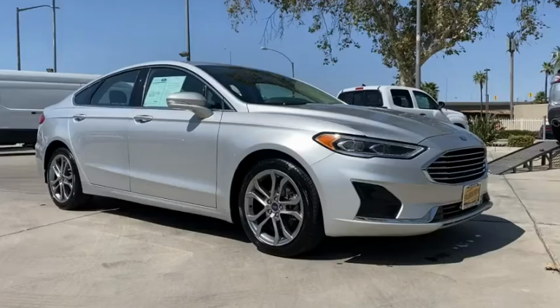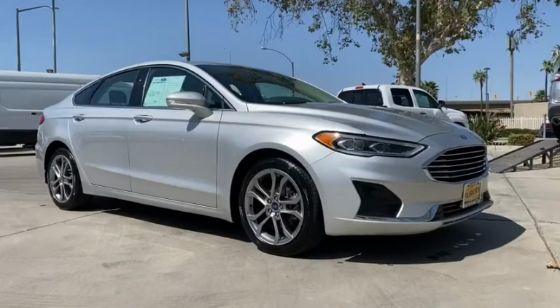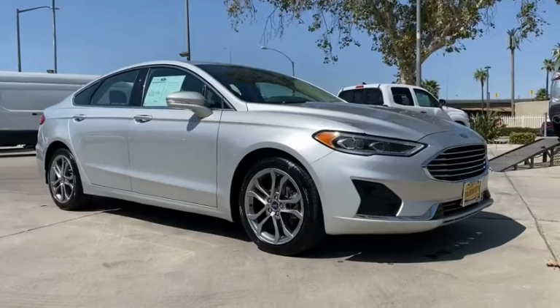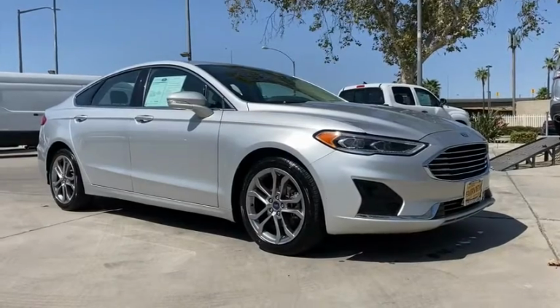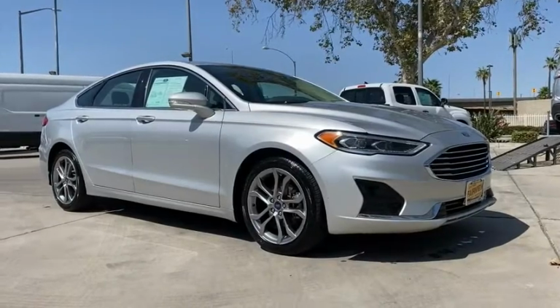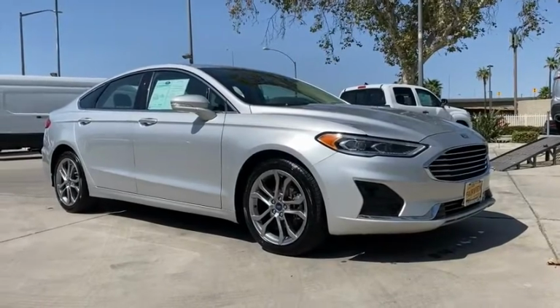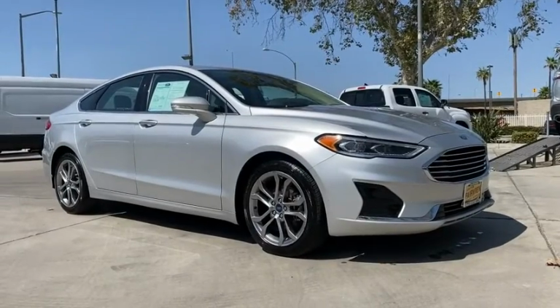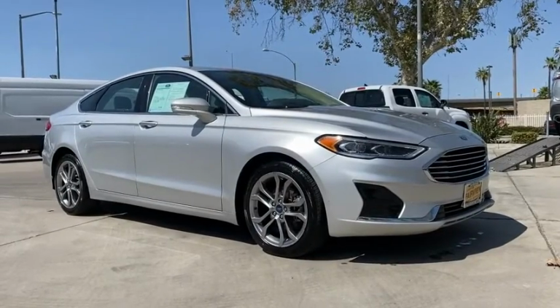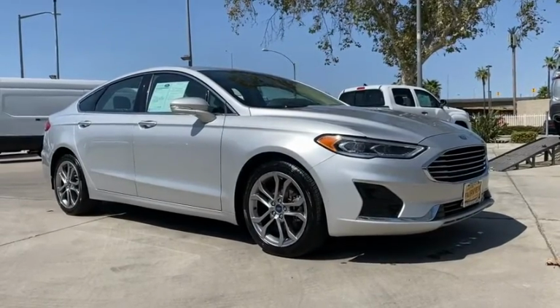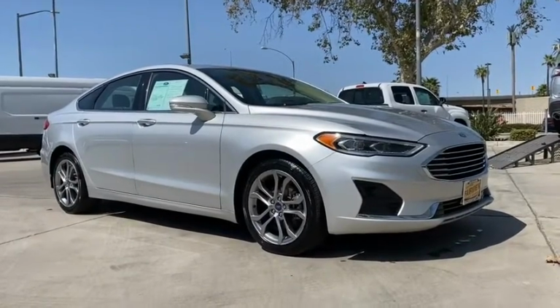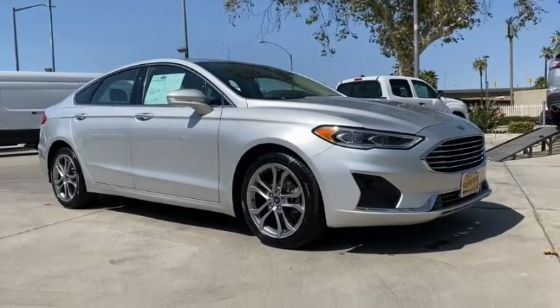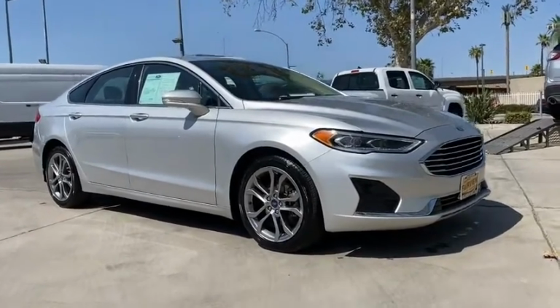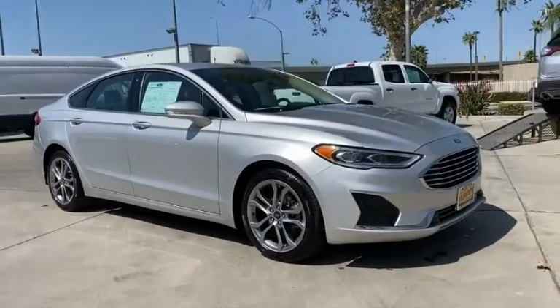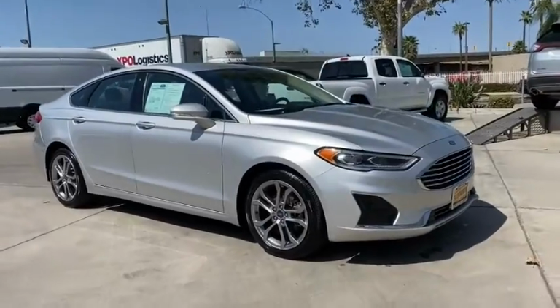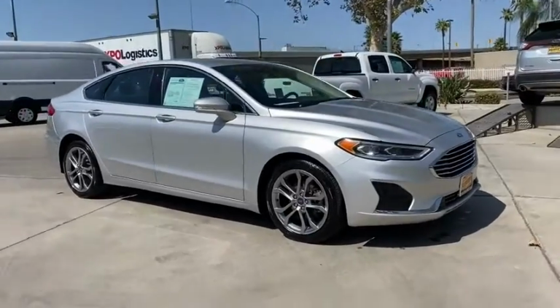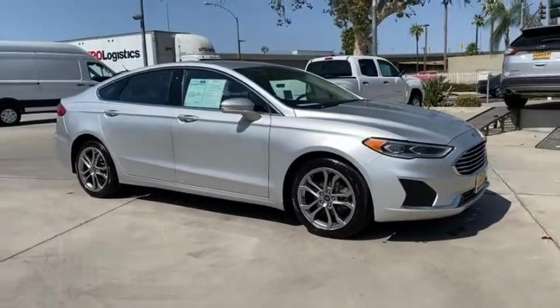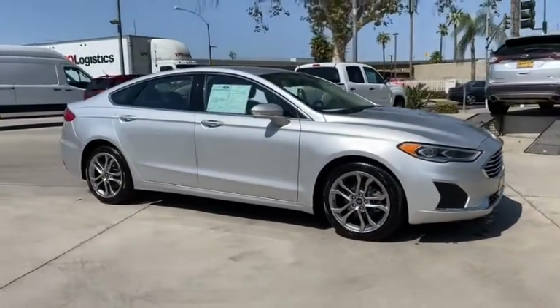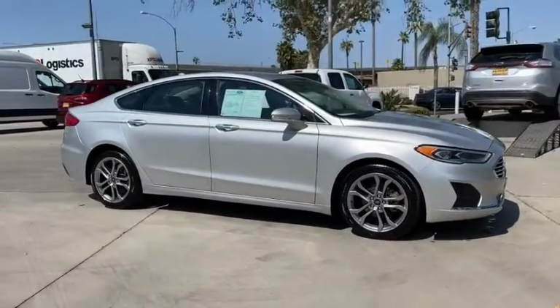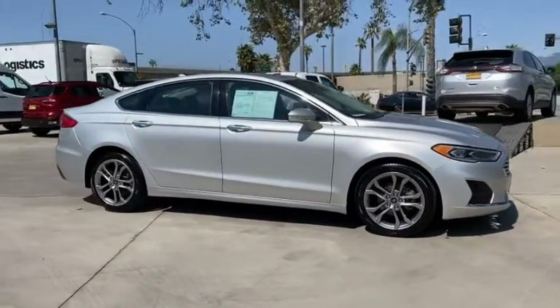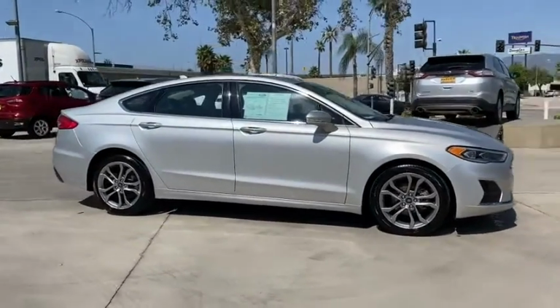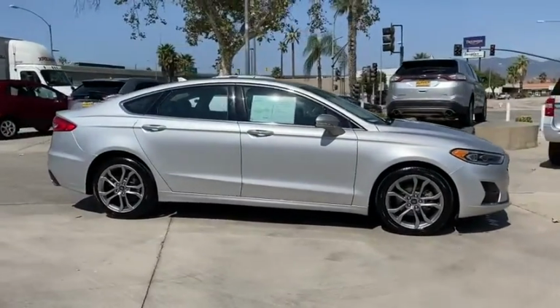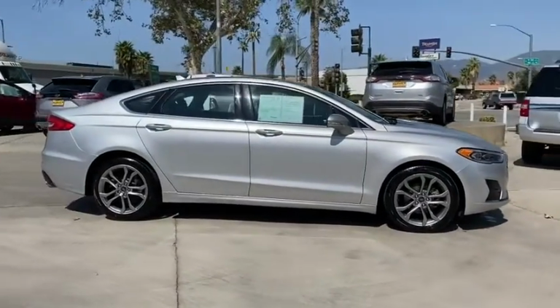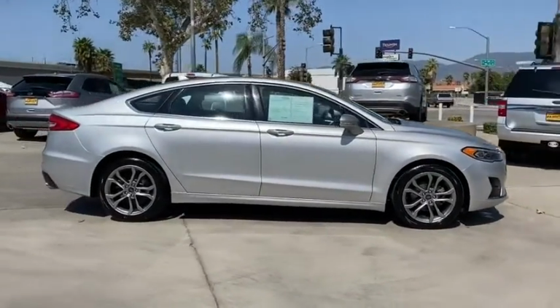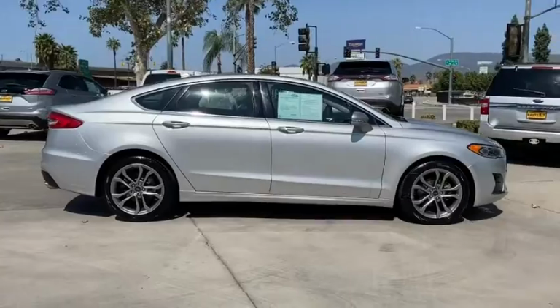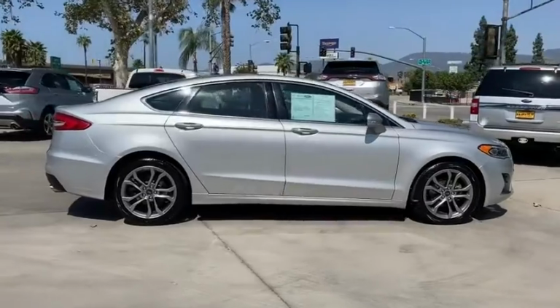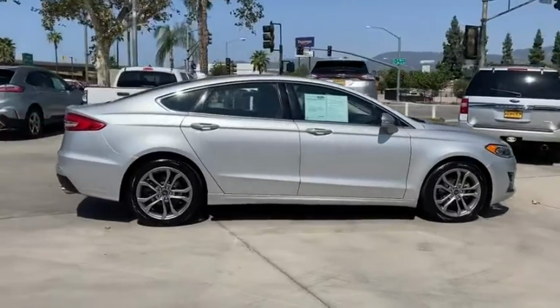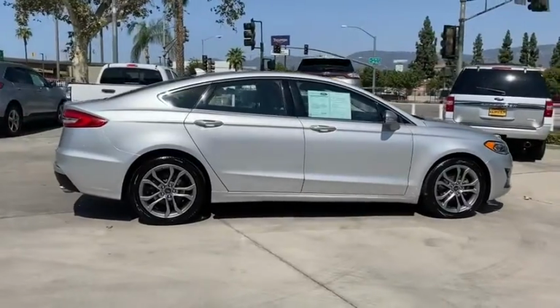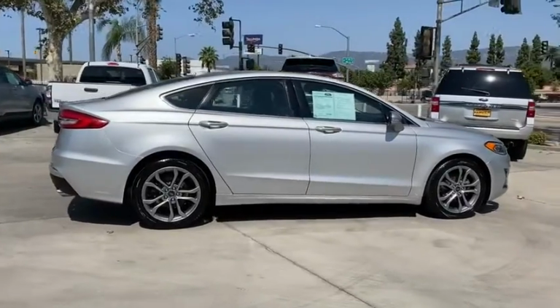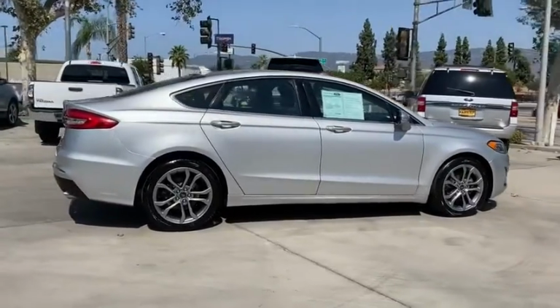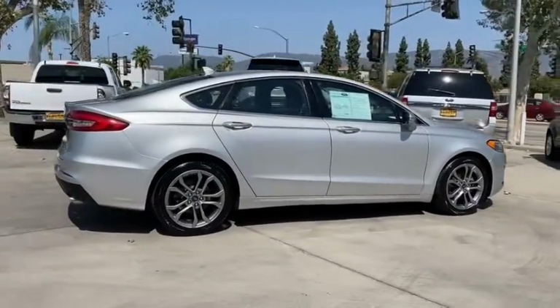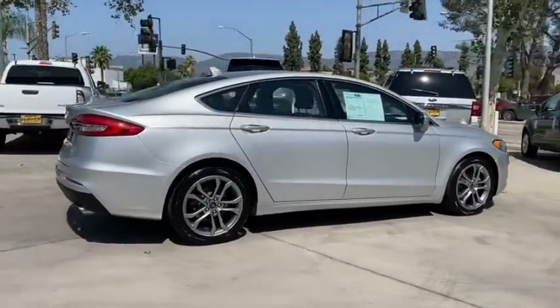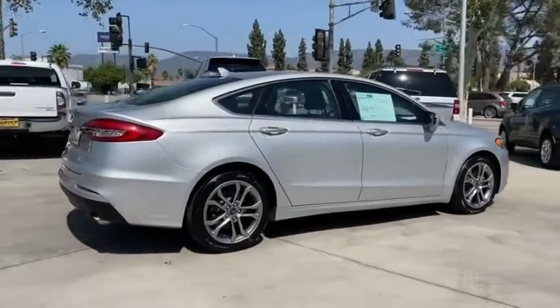Make a great choice today with the 2019 Ford Fusion. You can have both impressive power and great economy in a Fusion. This vehicle has less than 45,000 miles. Here are some of this vehicle's great options.